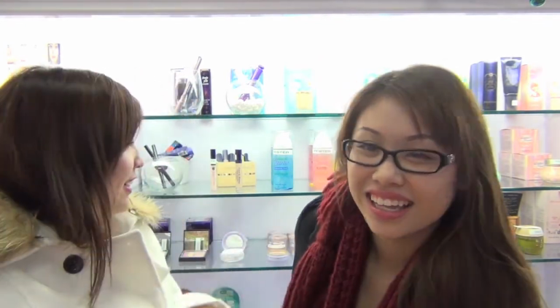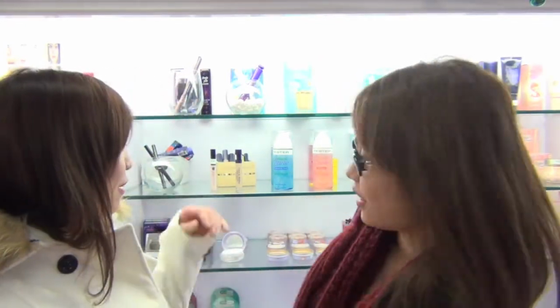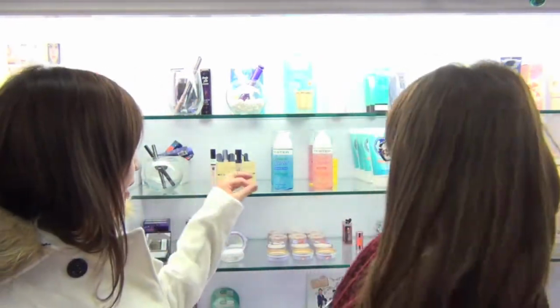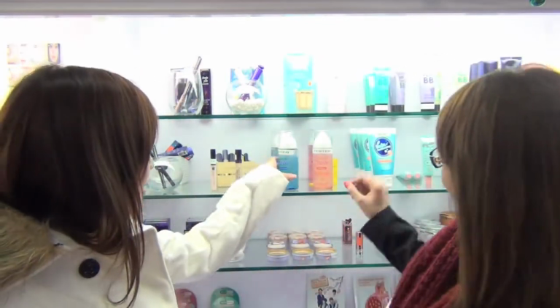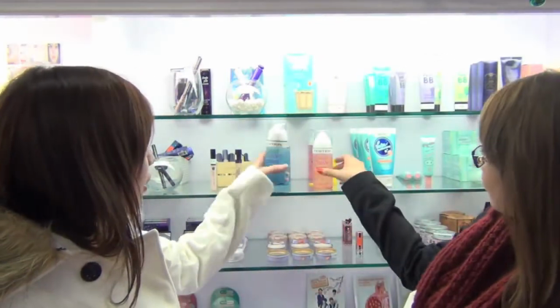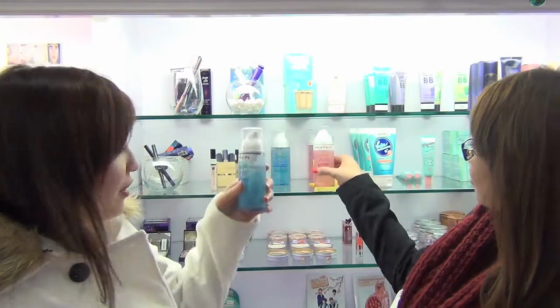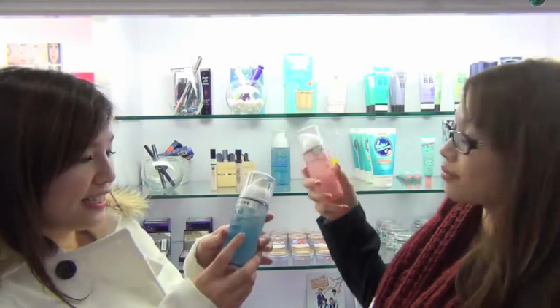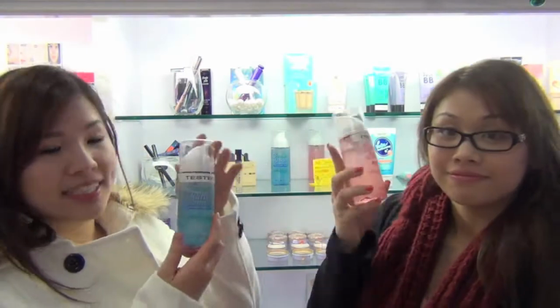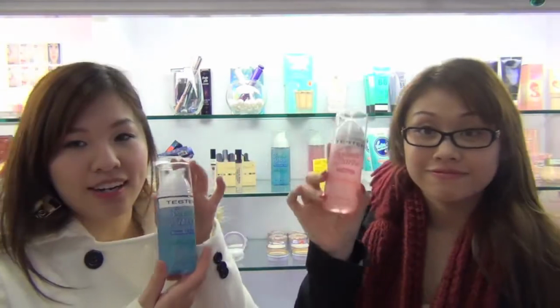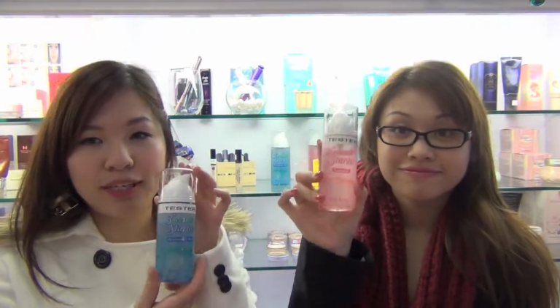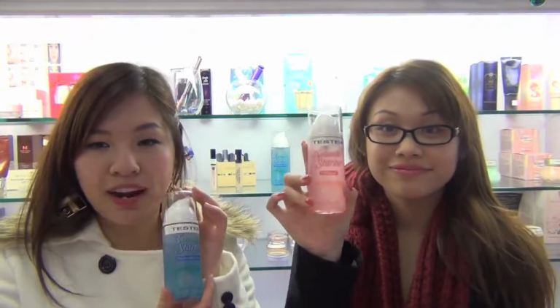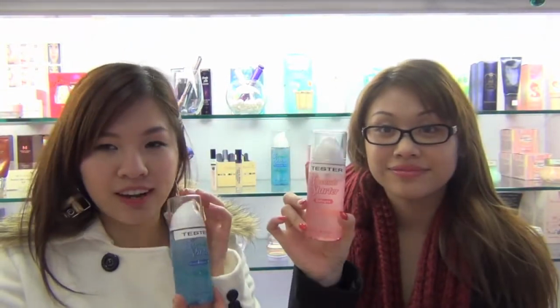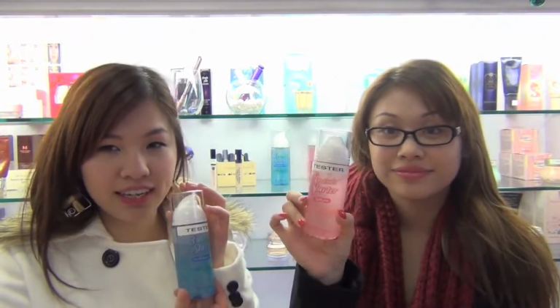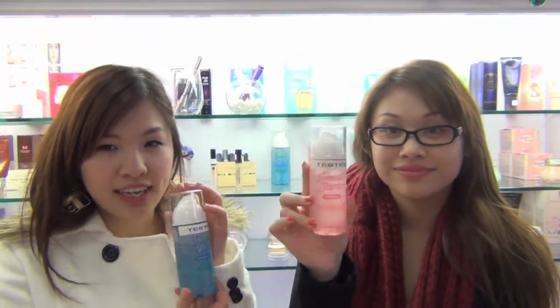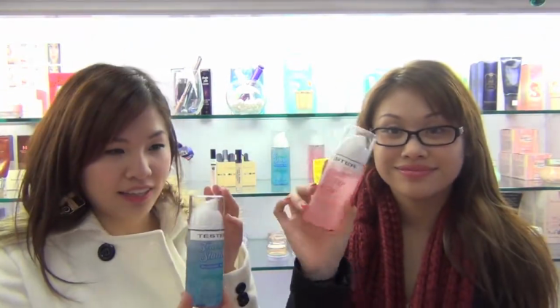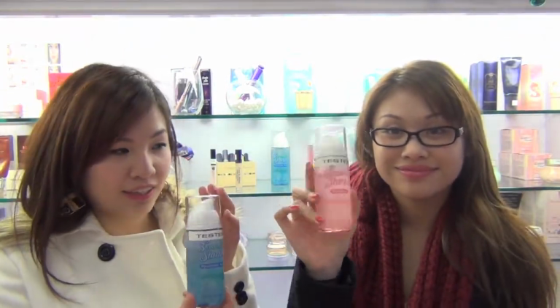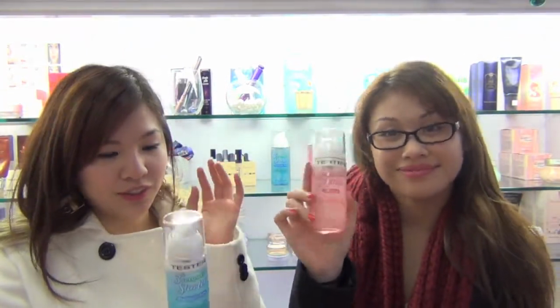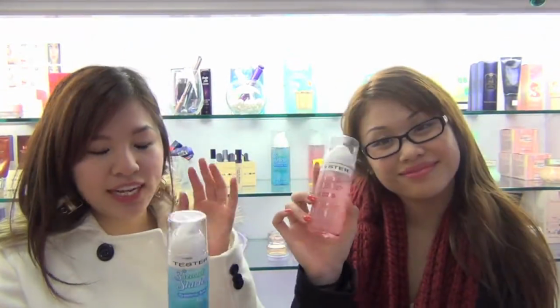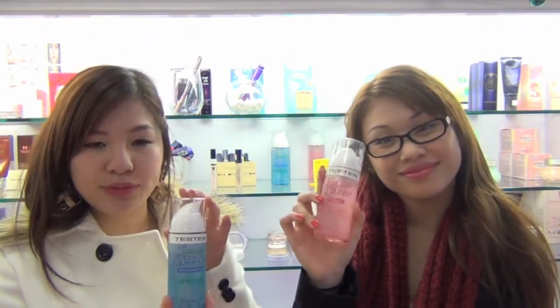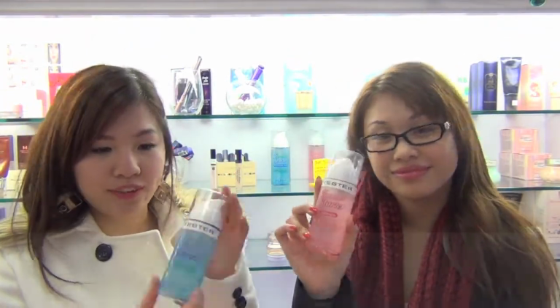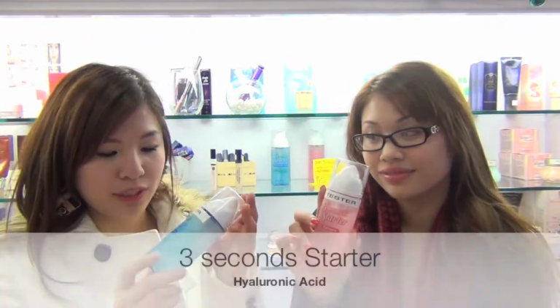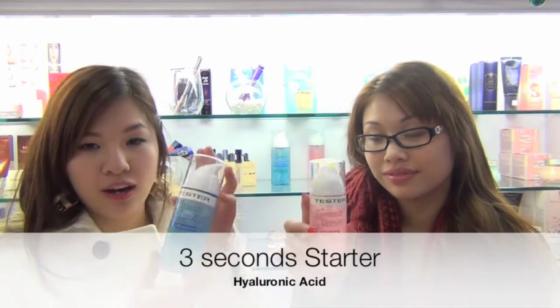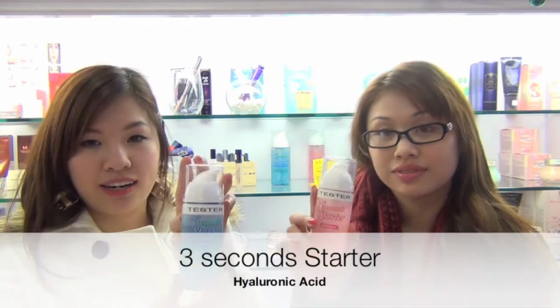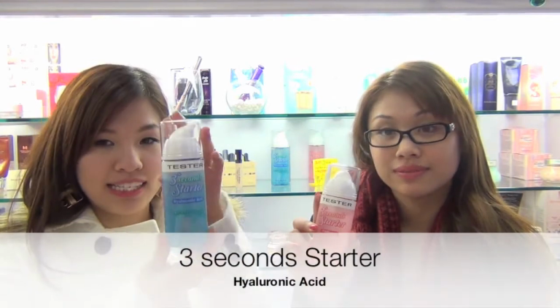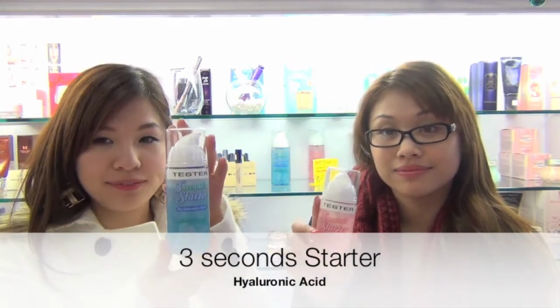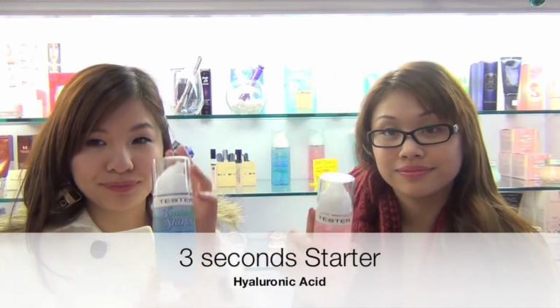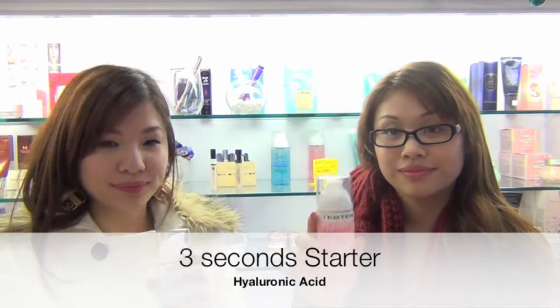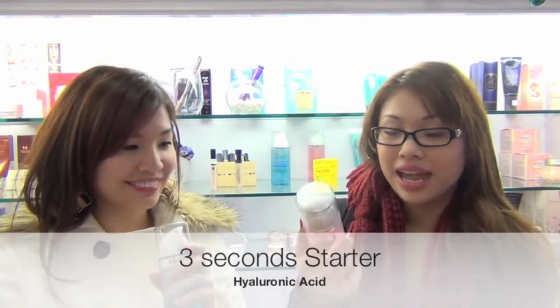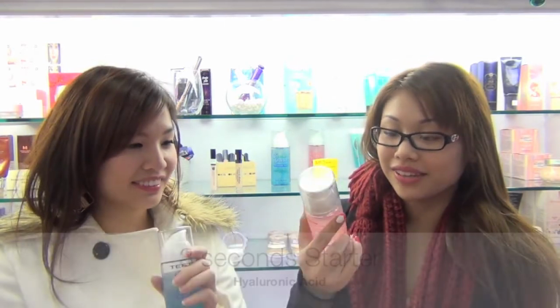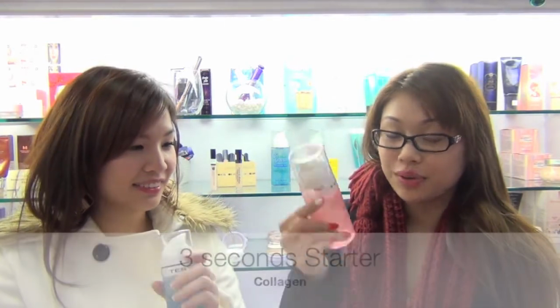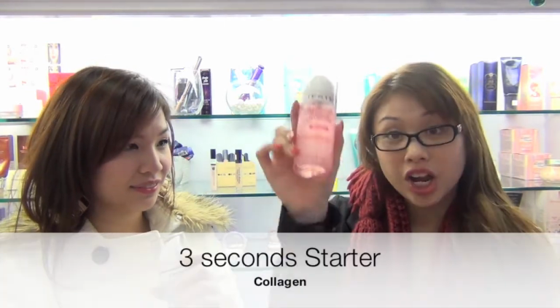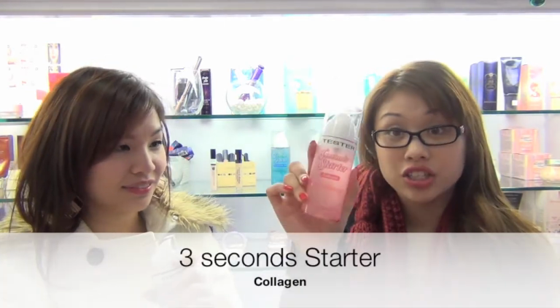Today our product is called the 3 Second Starter by Halakahalaka. There's a total of two kinds — one is called the hyaluronic acid, and the second one is collagen.